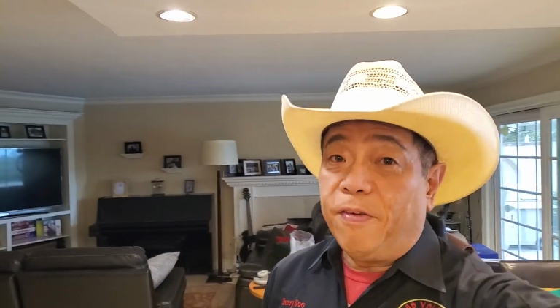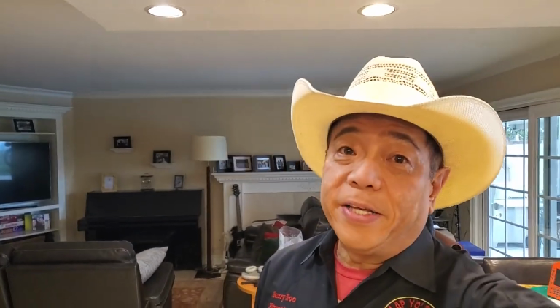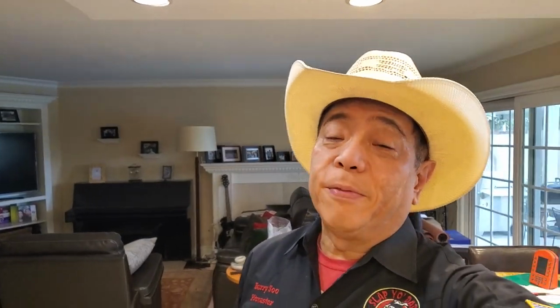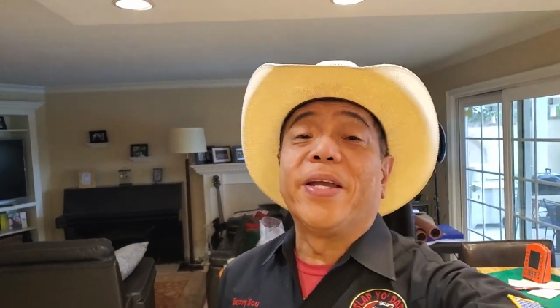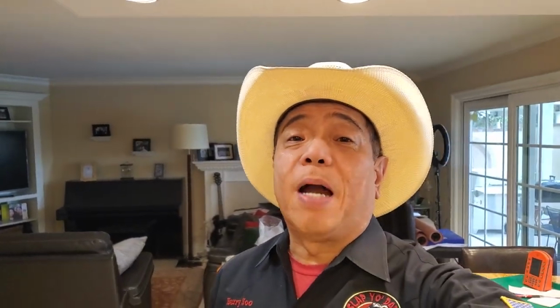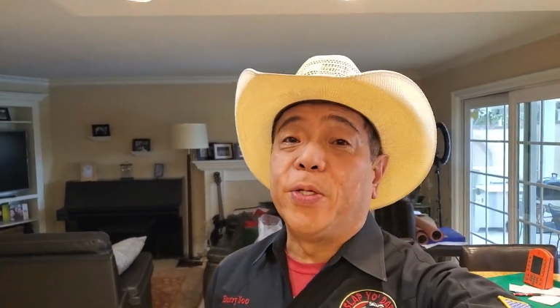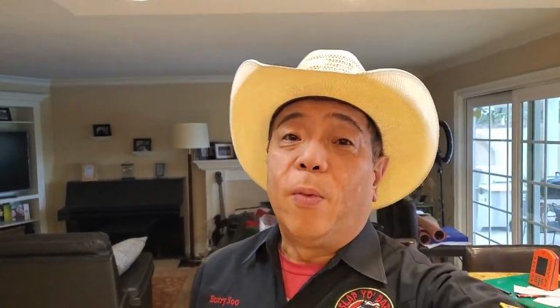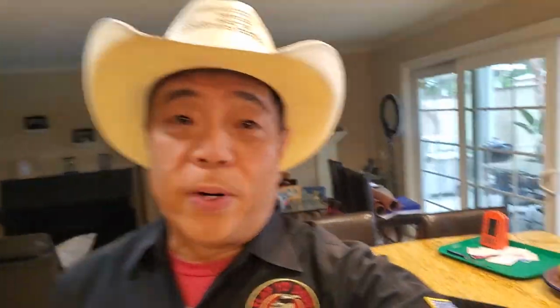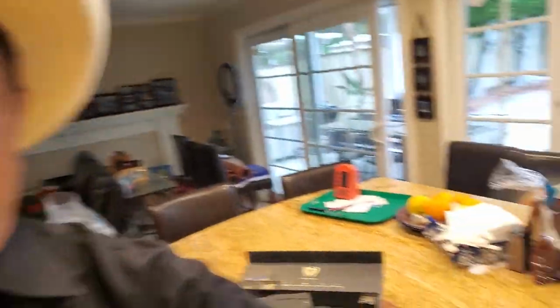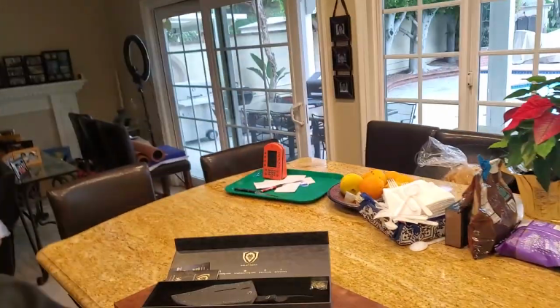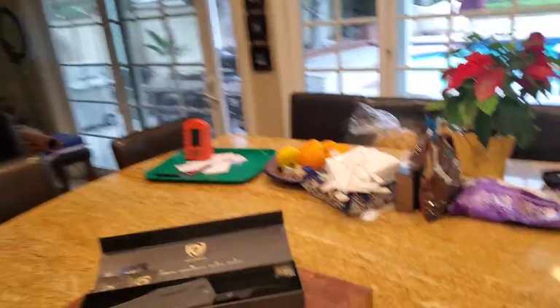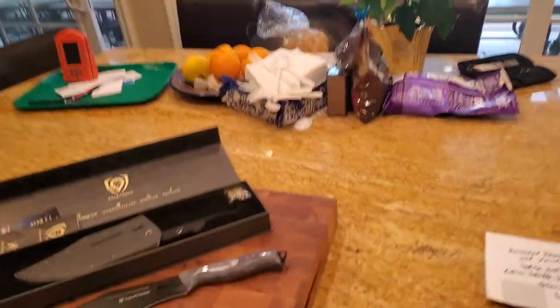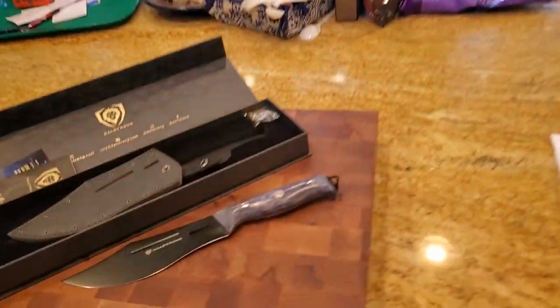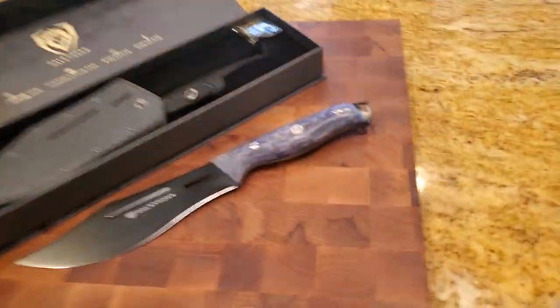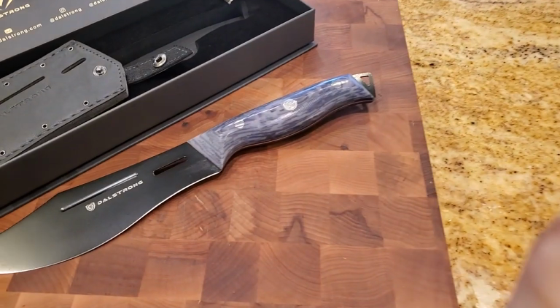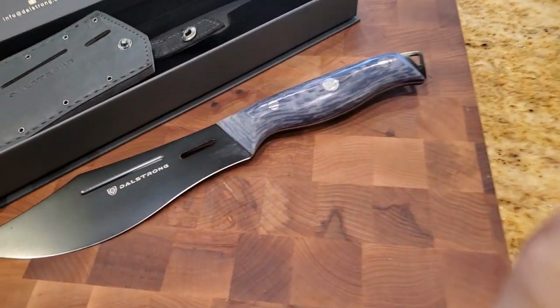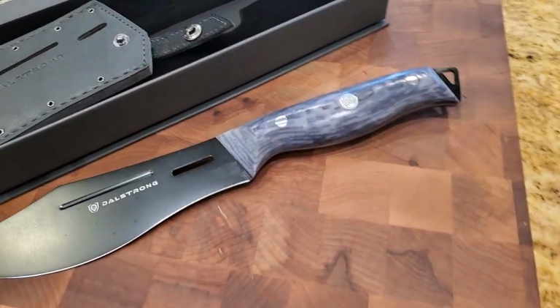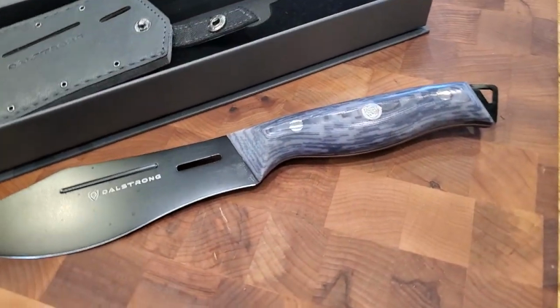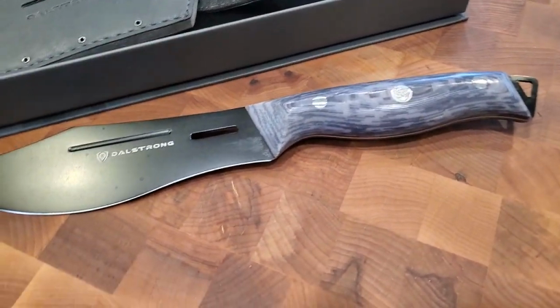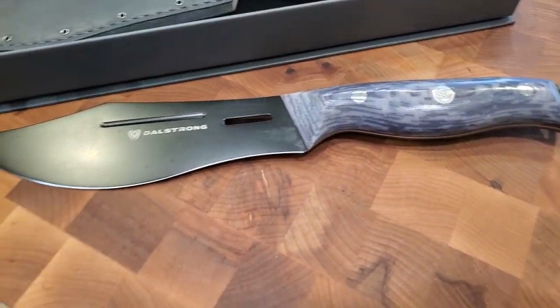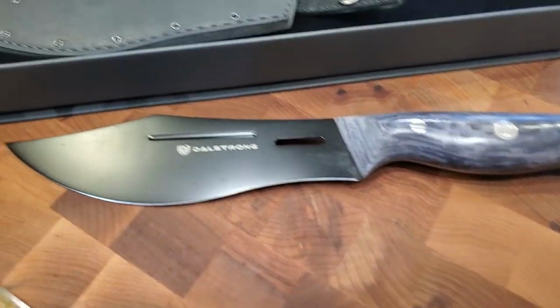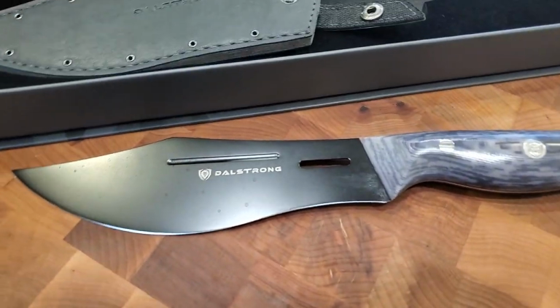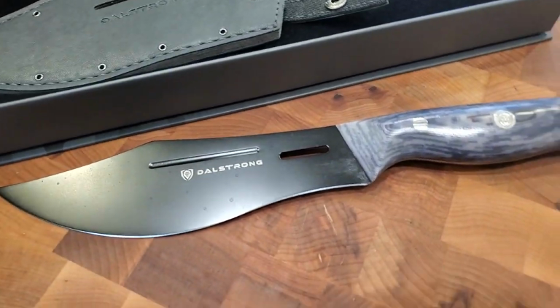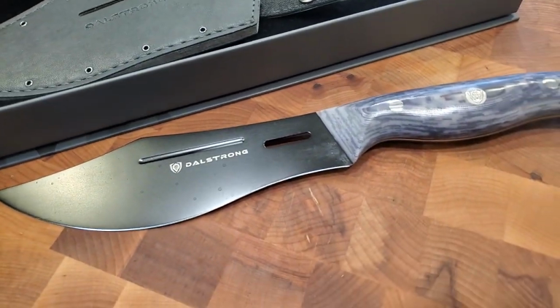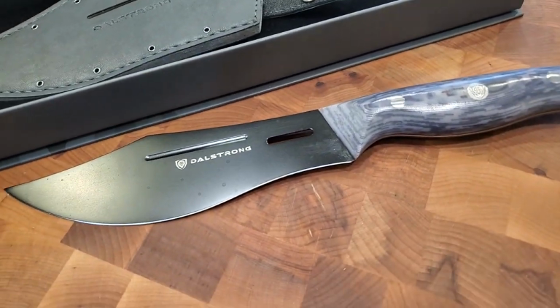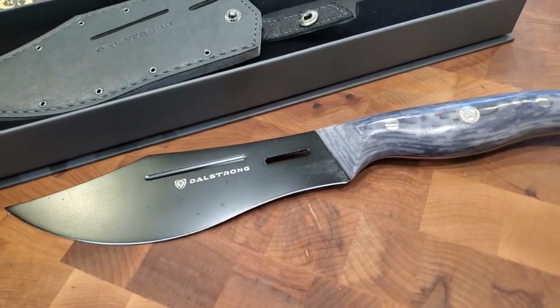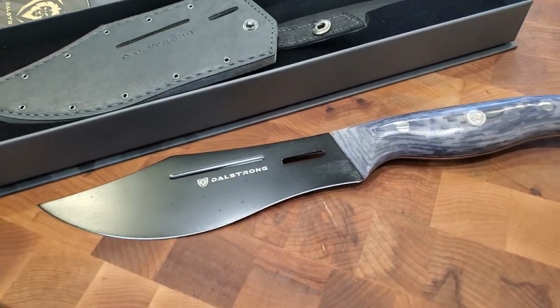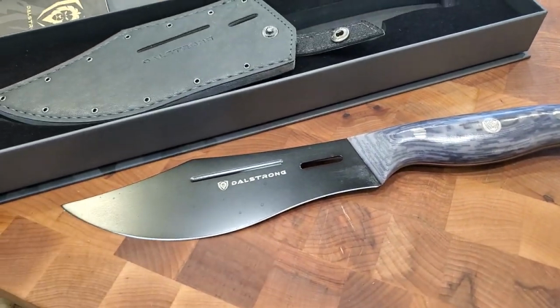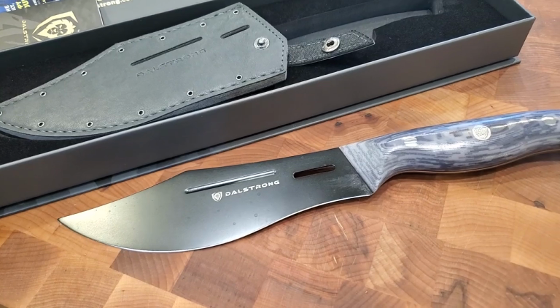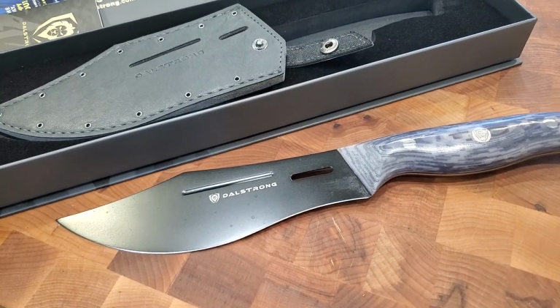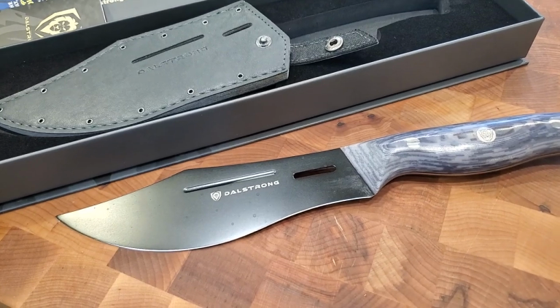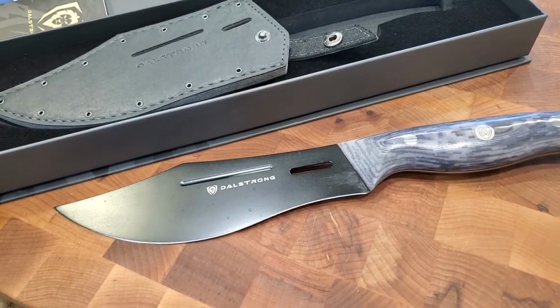Hey everybody, it's Harry from Slap Your Daddy BBQ. I wanted to run you guys through a brand new knife that's debuting today from the nice folks at Dalstrong. They're debuting their Delta Wolf series knives.